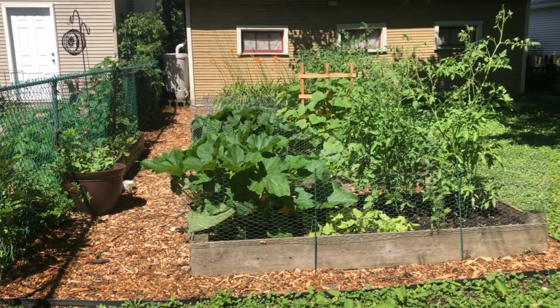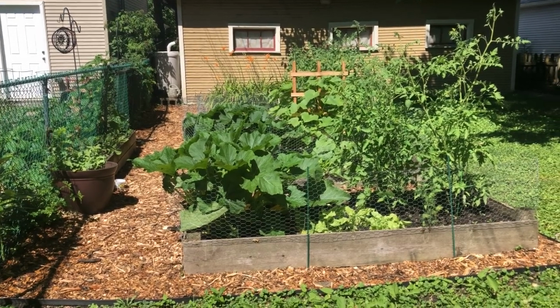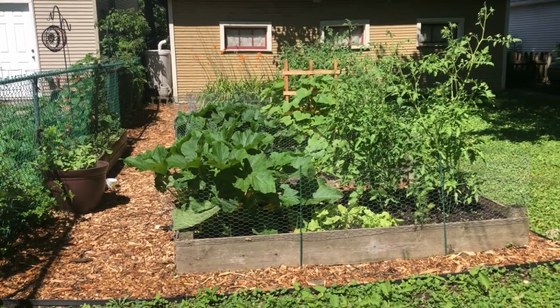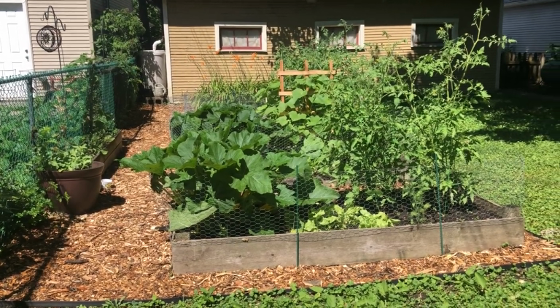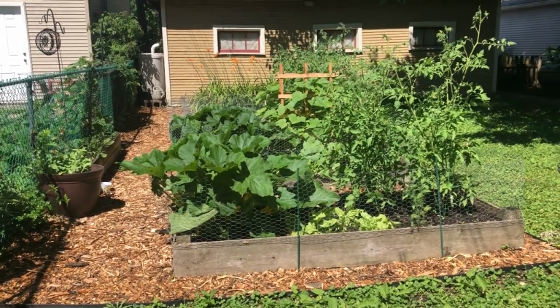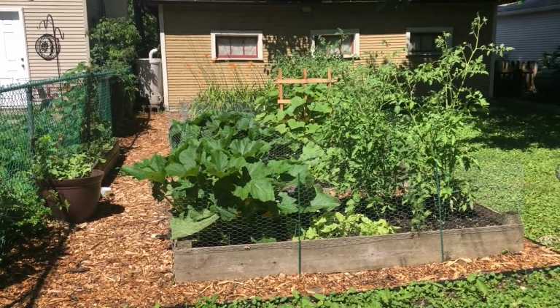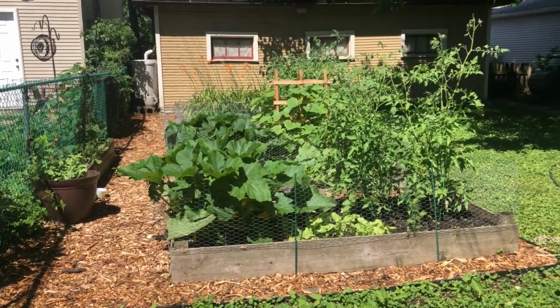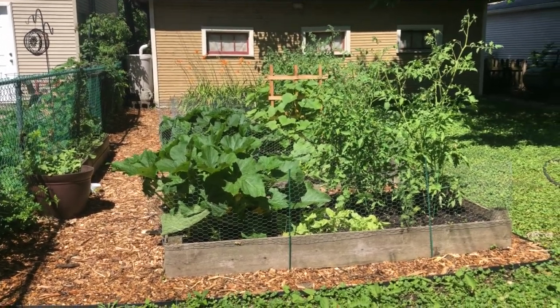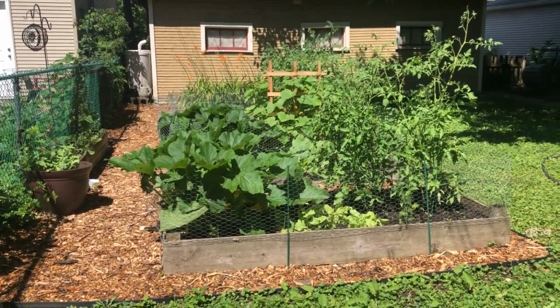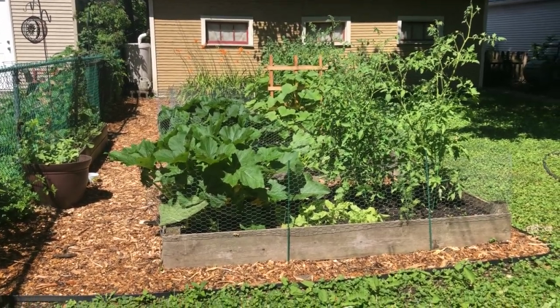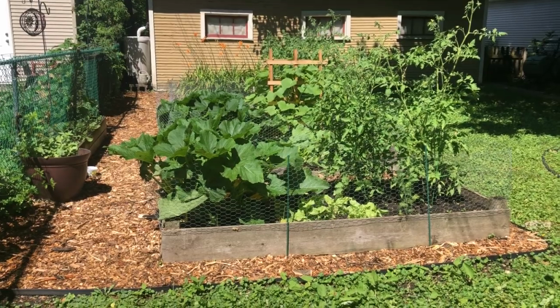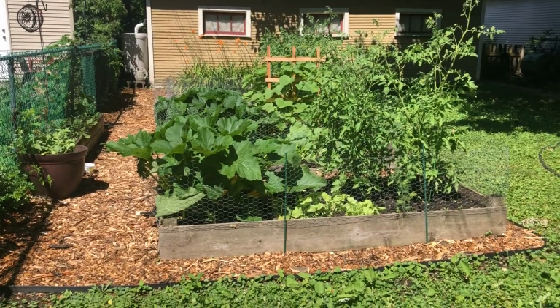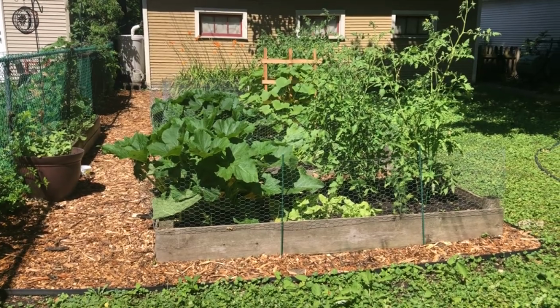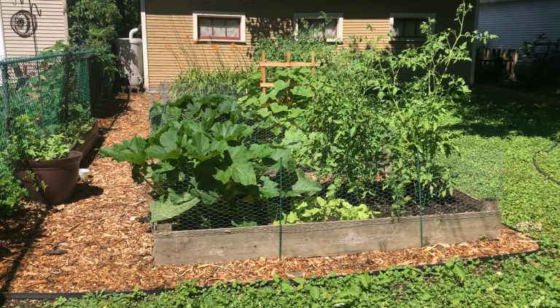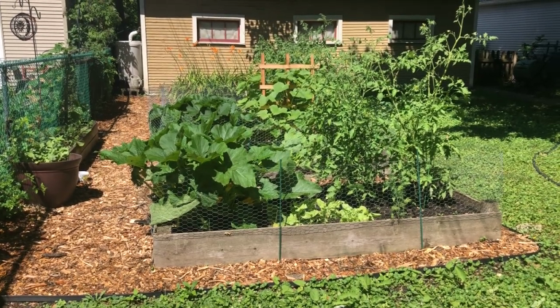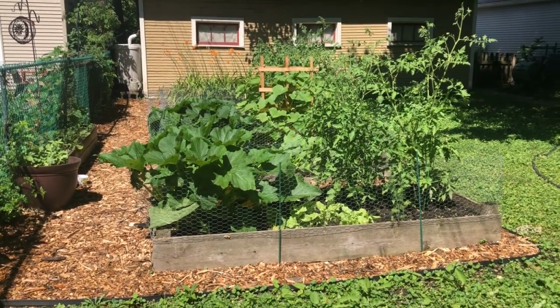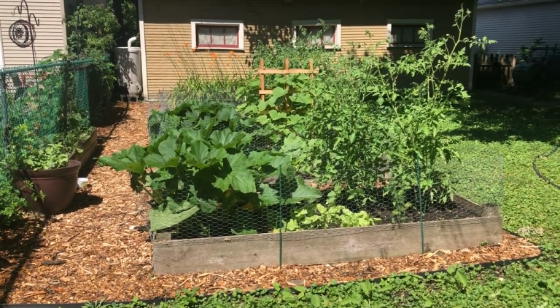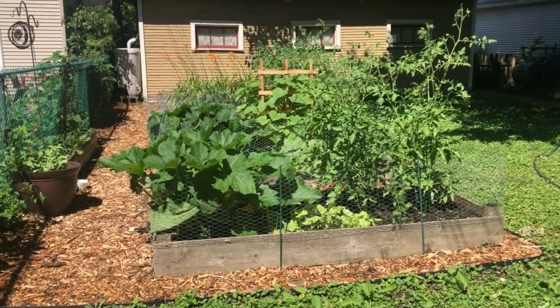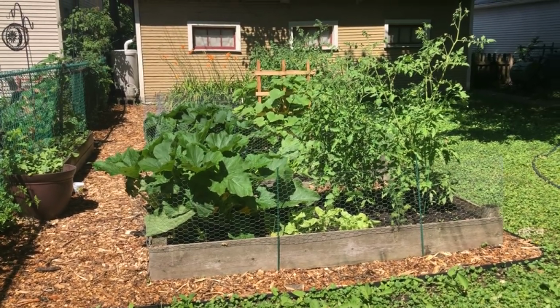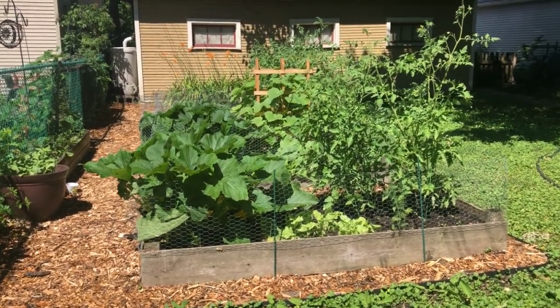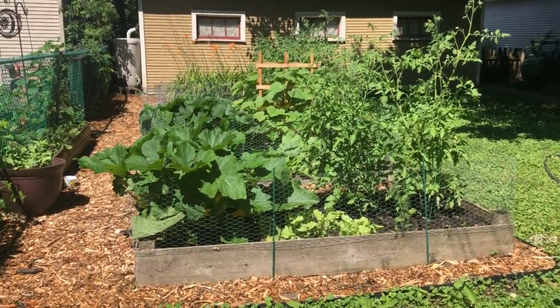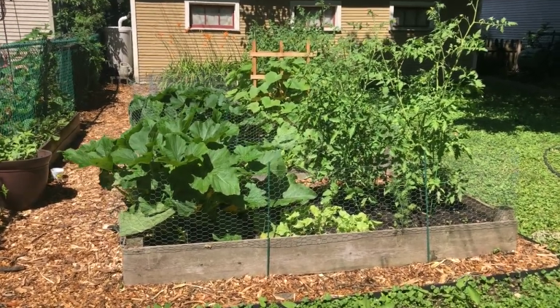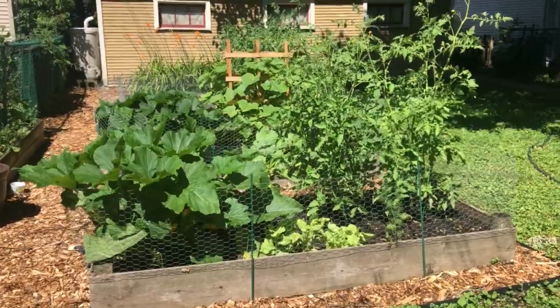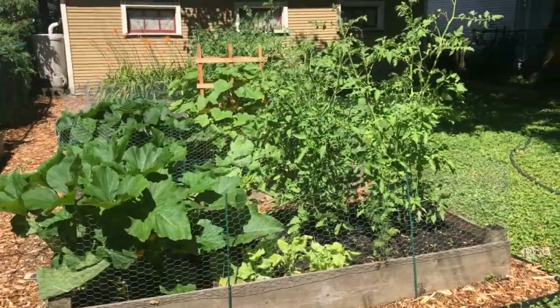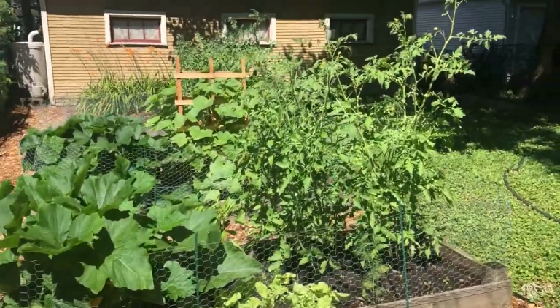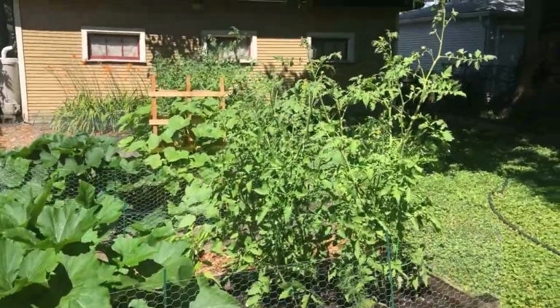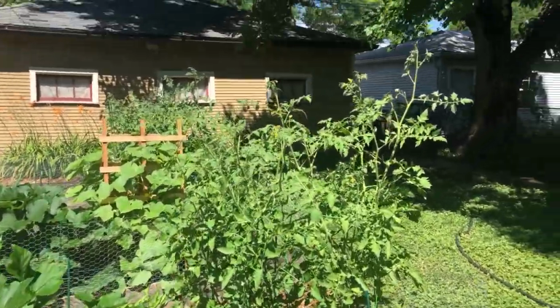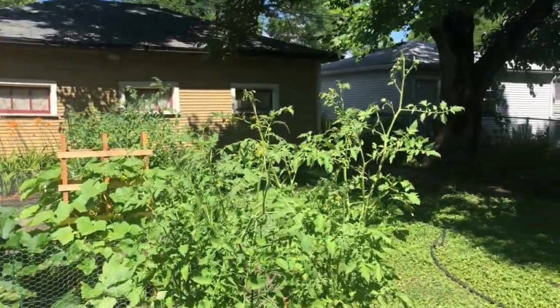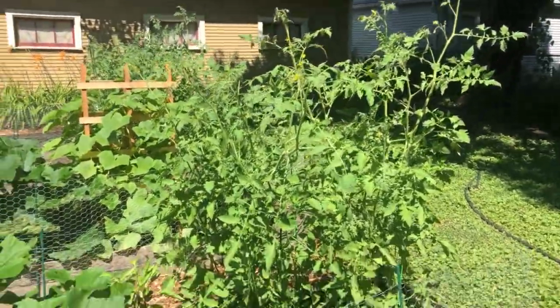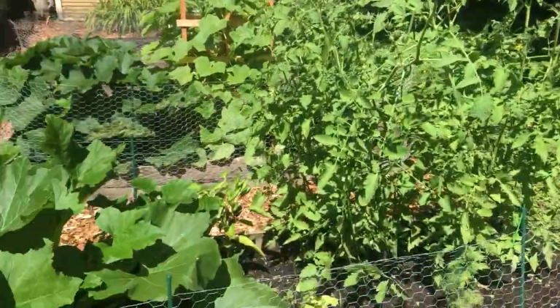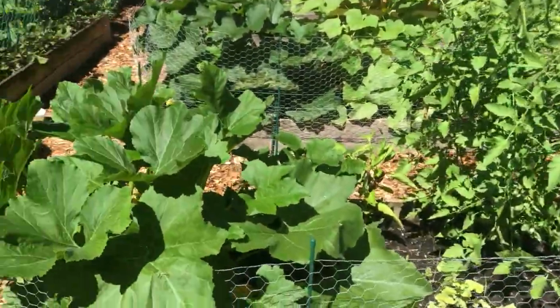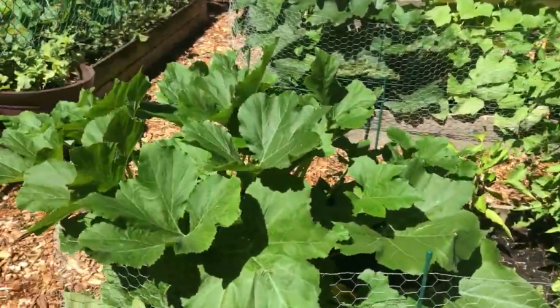Hey everybody, it's Tiffany and Arlen, the patio gardeners. We're doing a little update of our garden just to kind of see what we have growing. Lots has changed since our last video — we've got some pretty nice big plants here.